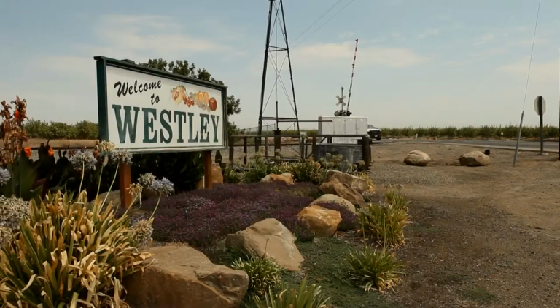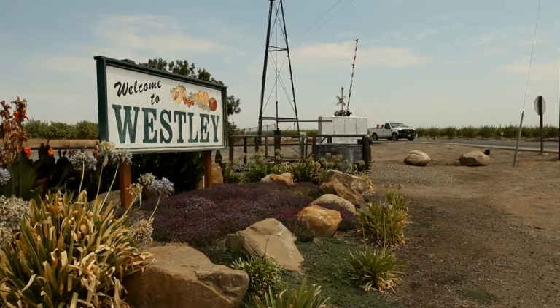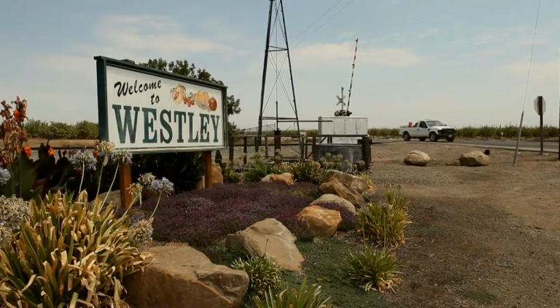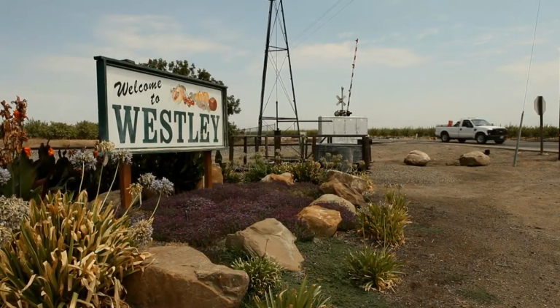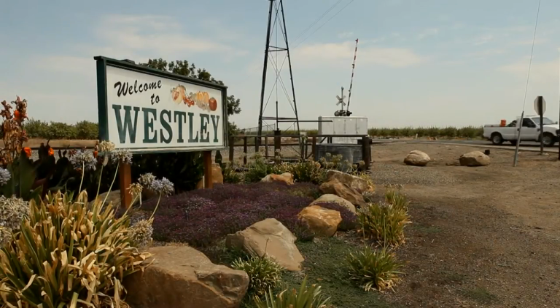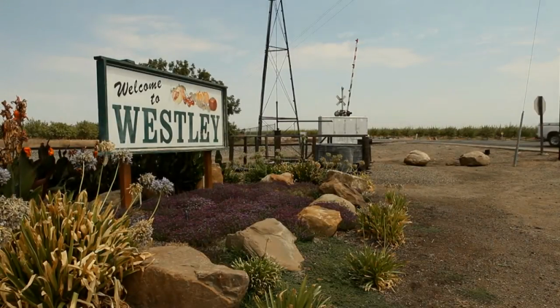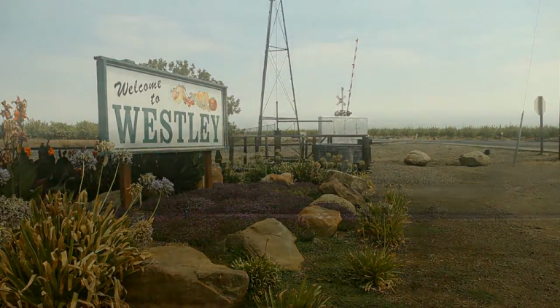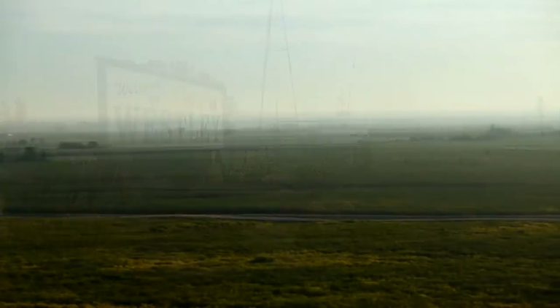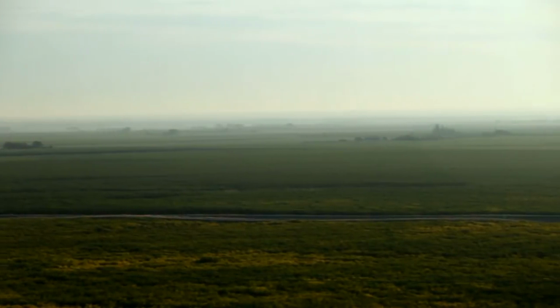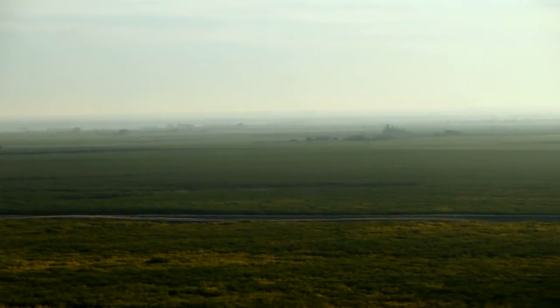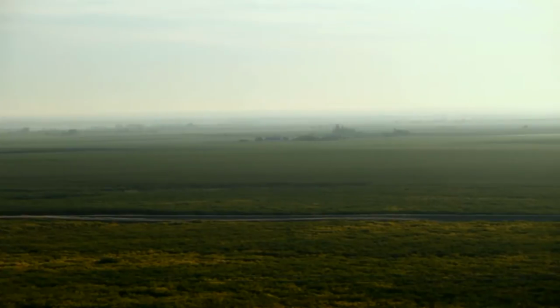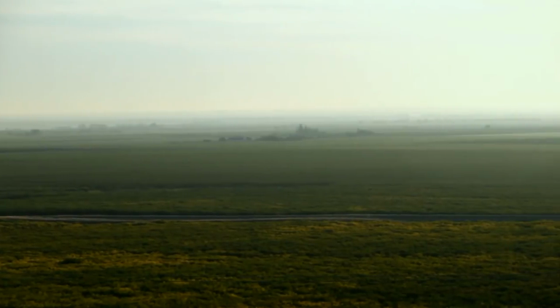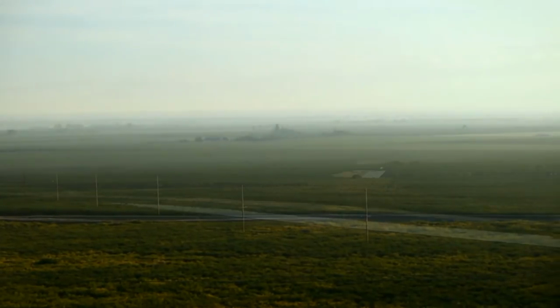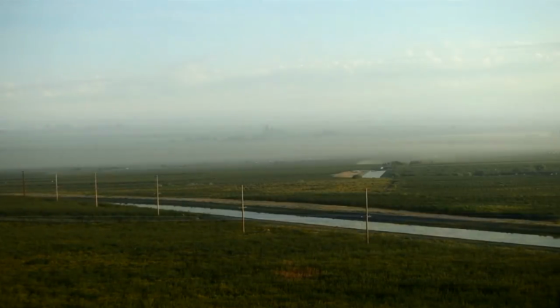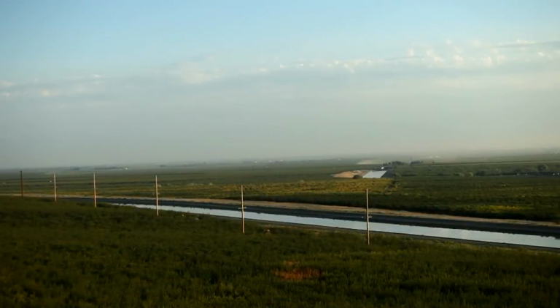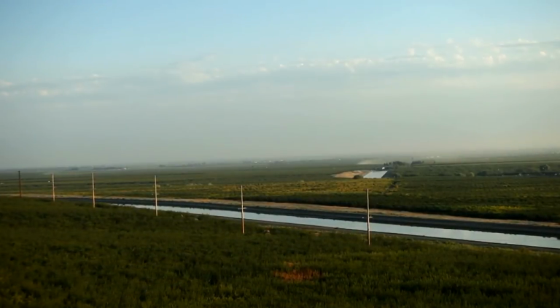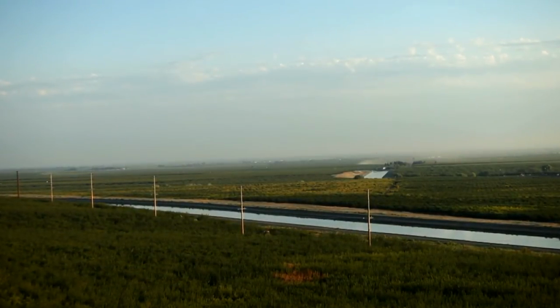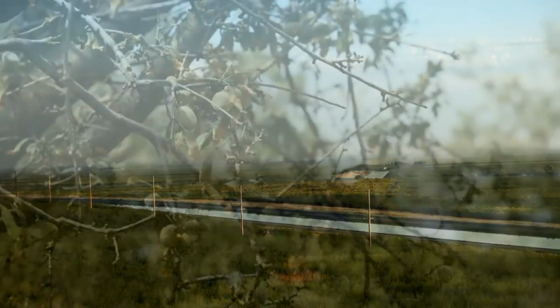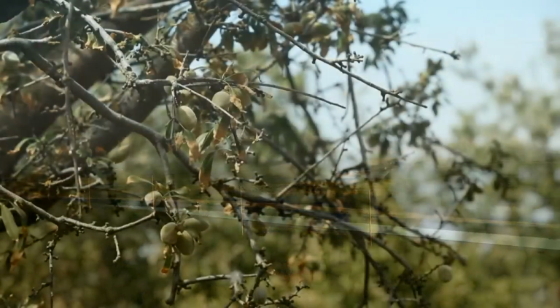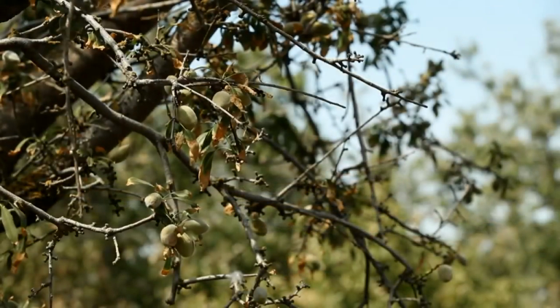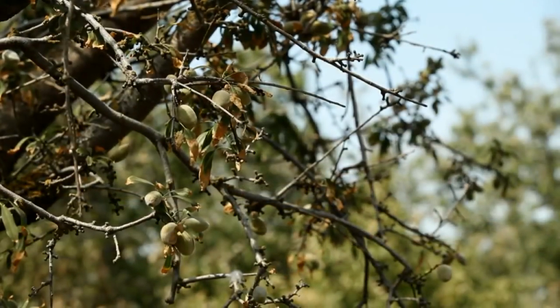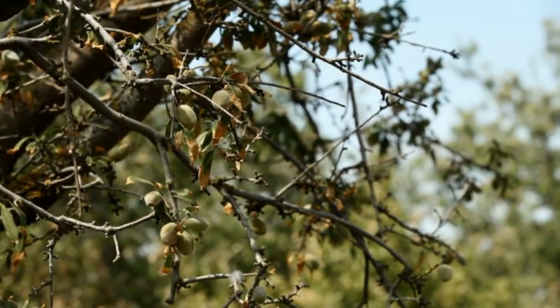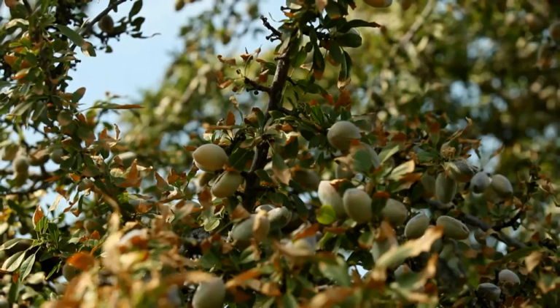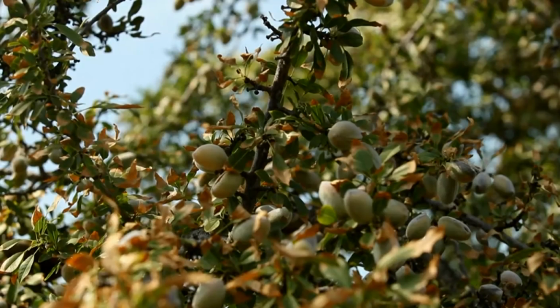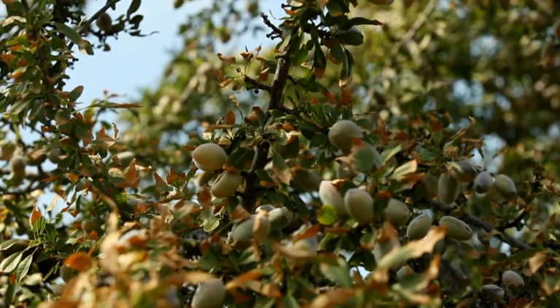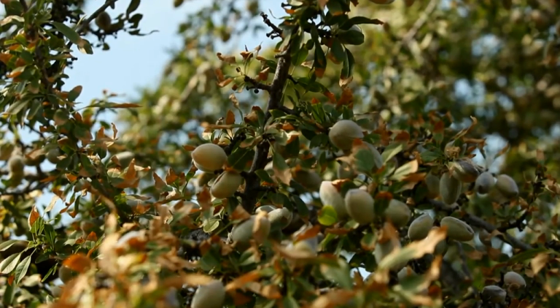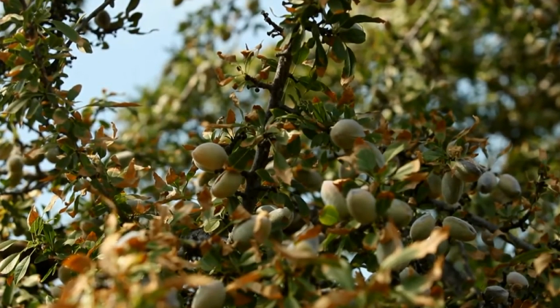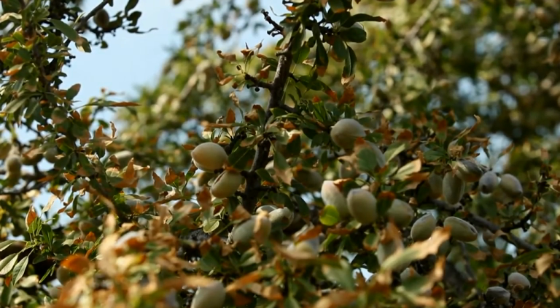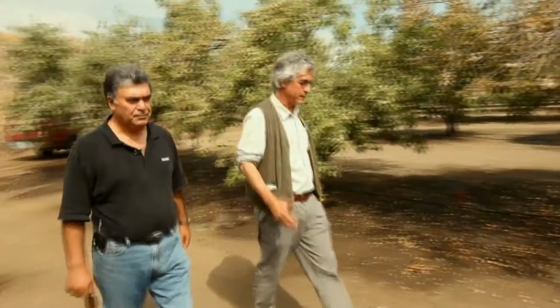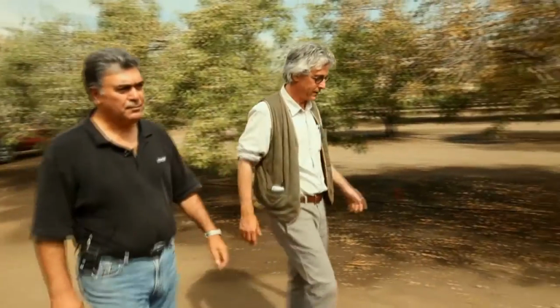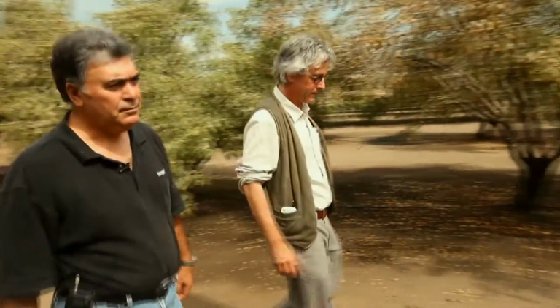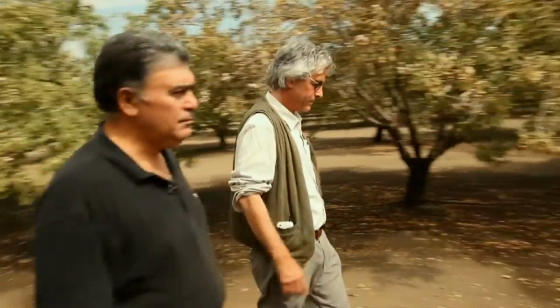Near Wesley, California, the almond orchards stretch as far as the eye can see. But scattered among the acres of healthy green trees are some that look yellow and burned. The culprit? Salt, says almond farmer Bharat Bisabri.